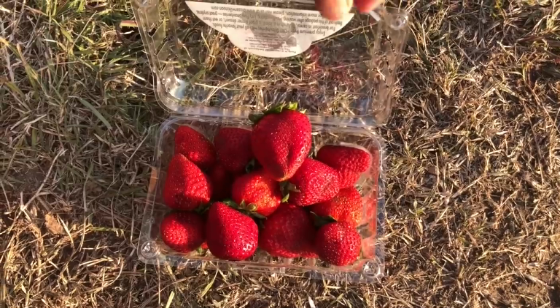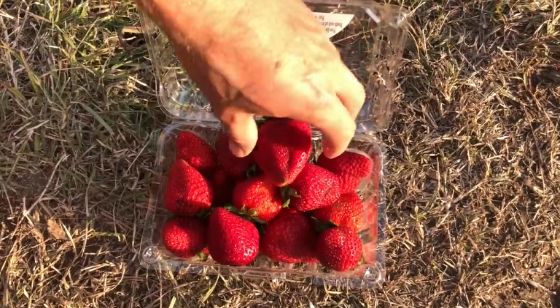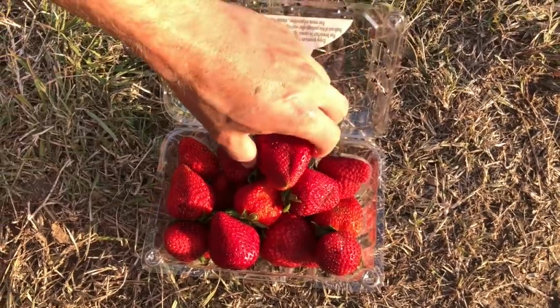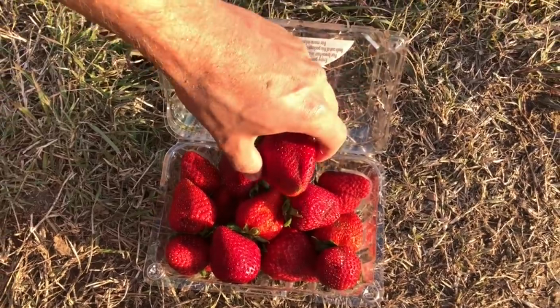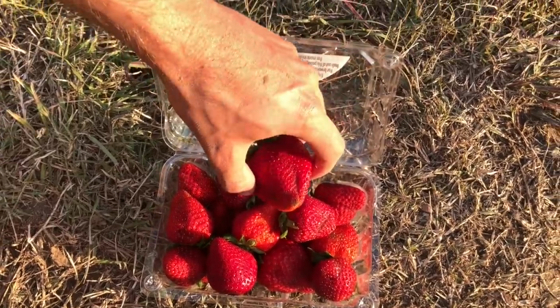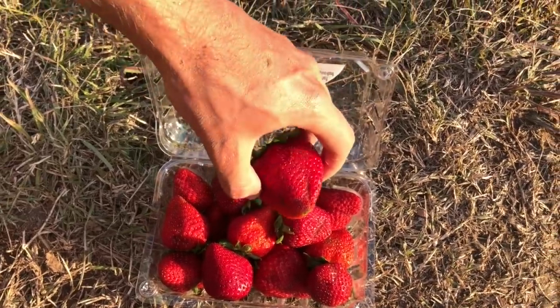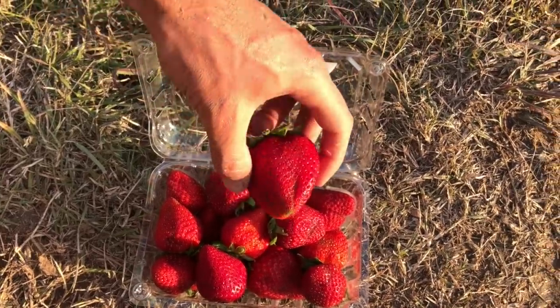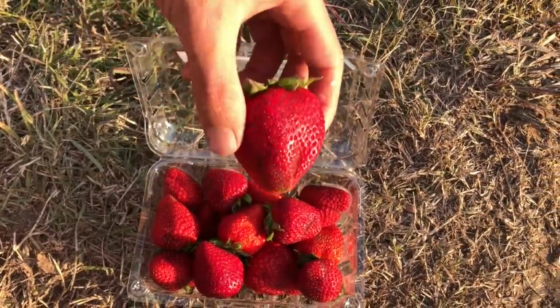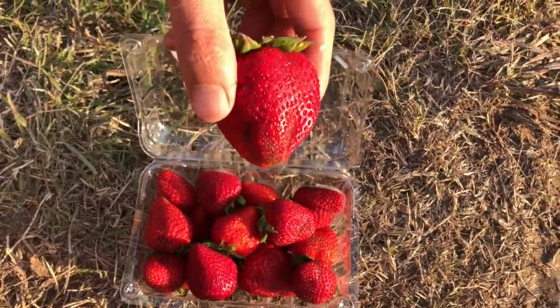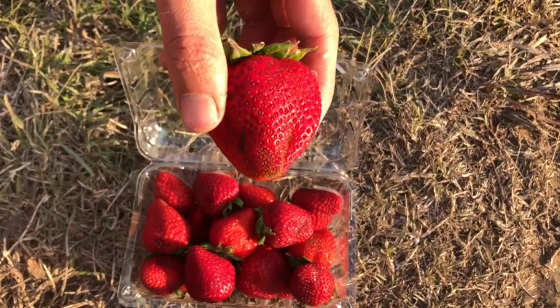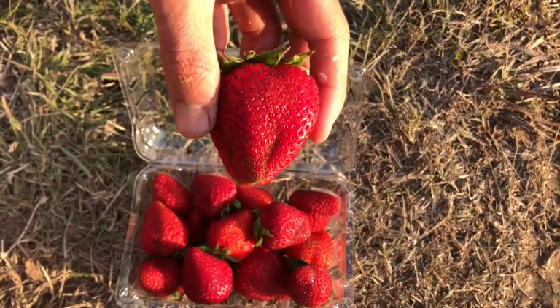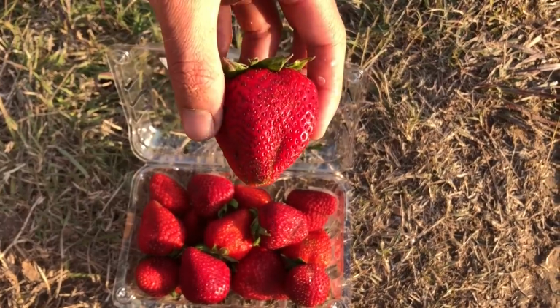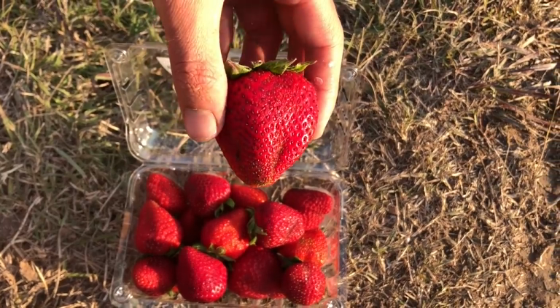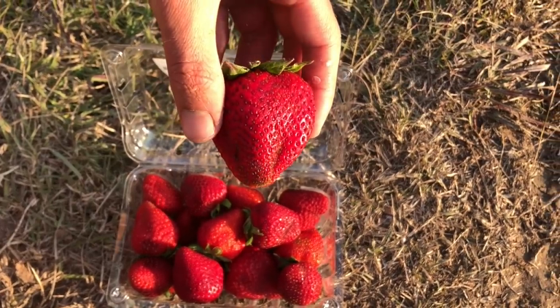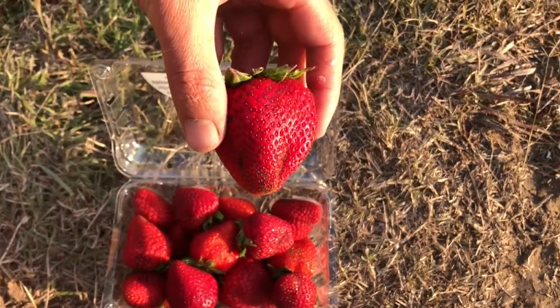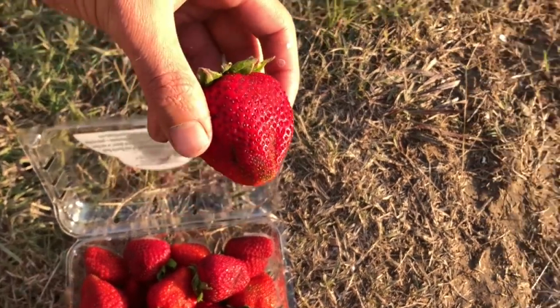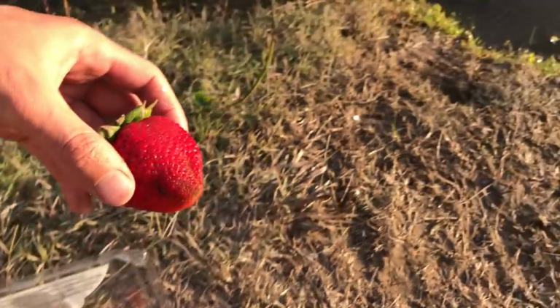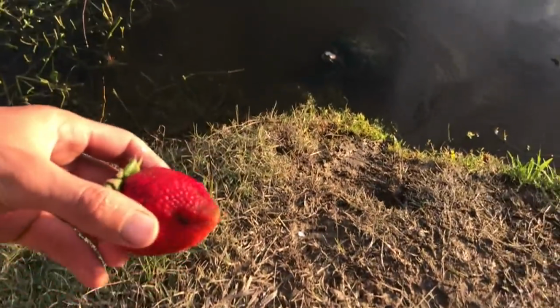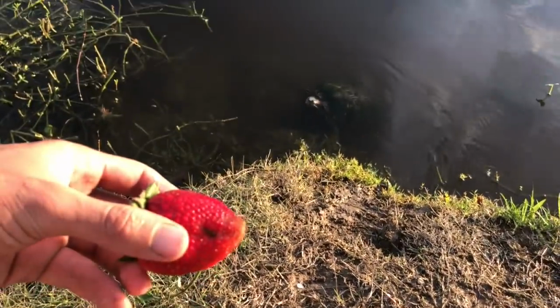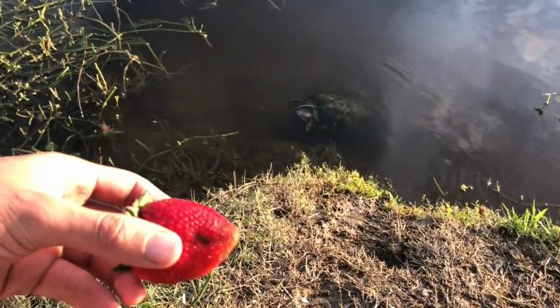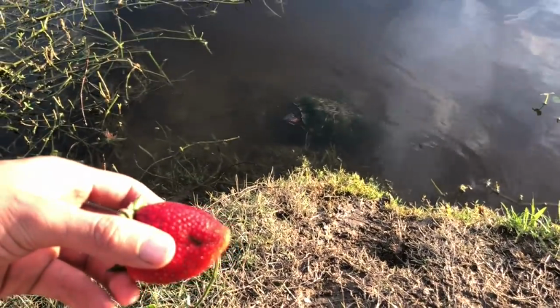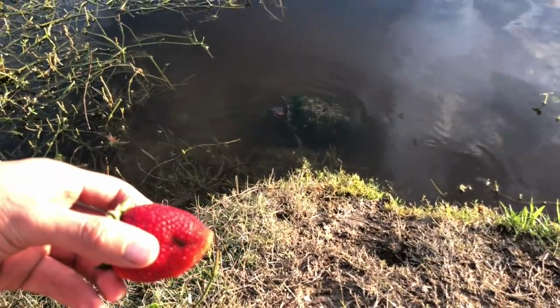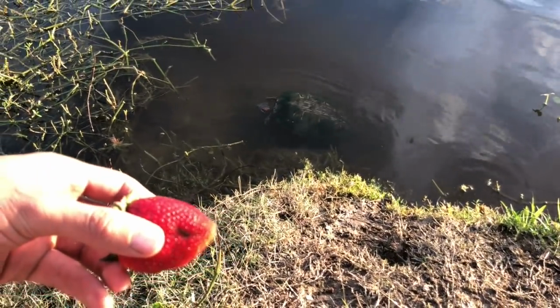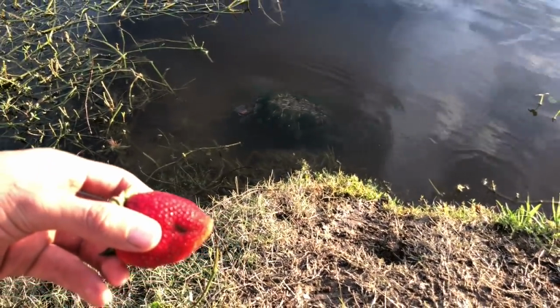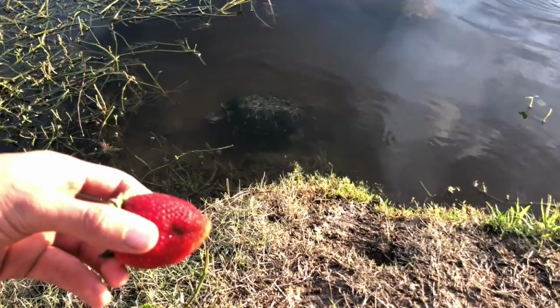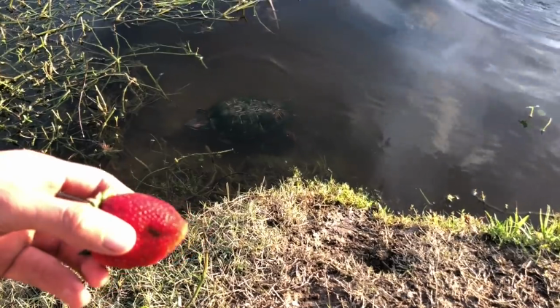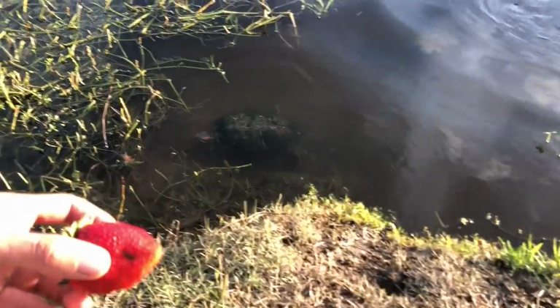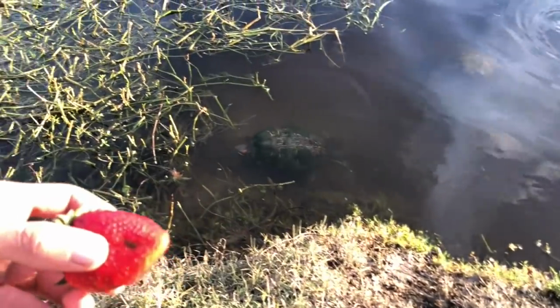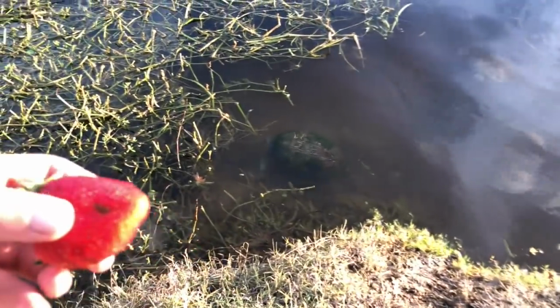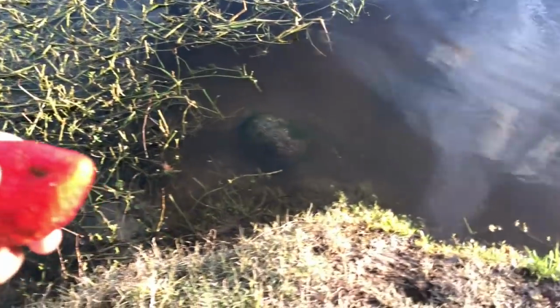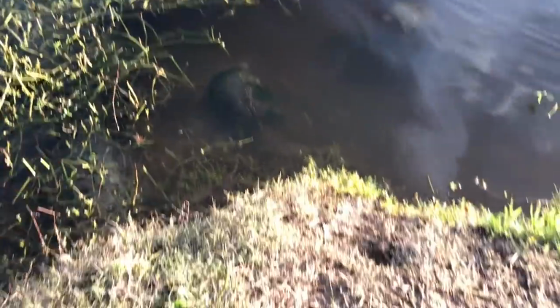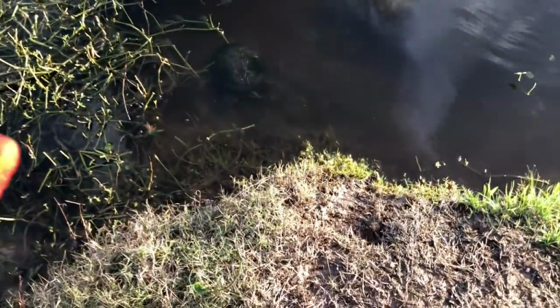We're doing something a little different today. I've actually heard that turtles love strawberries and that they're actually pretty good for them every now and then, so I'm gonna see how they like them.